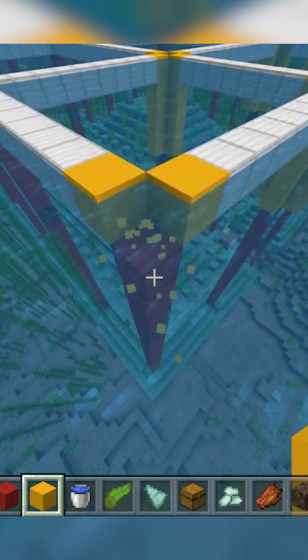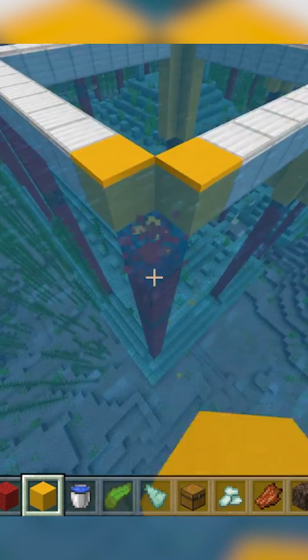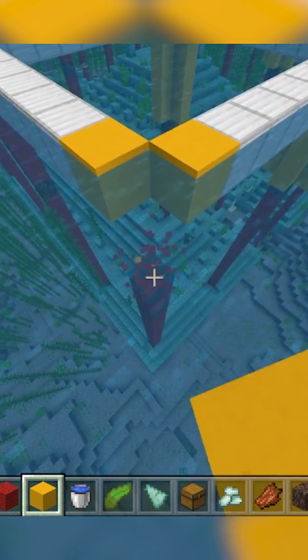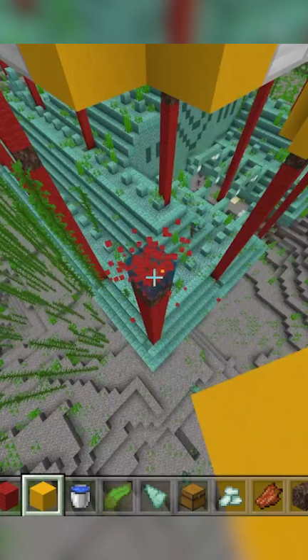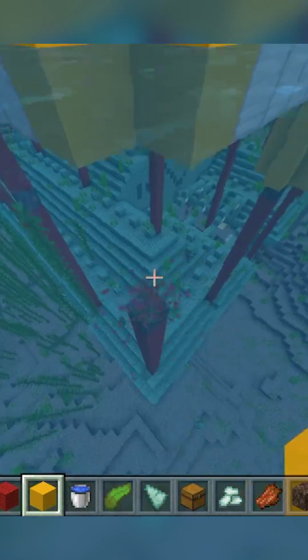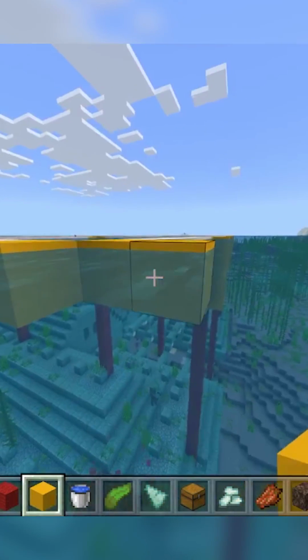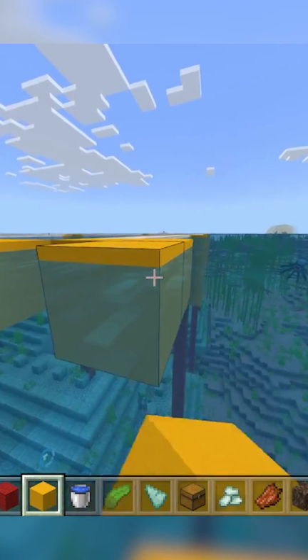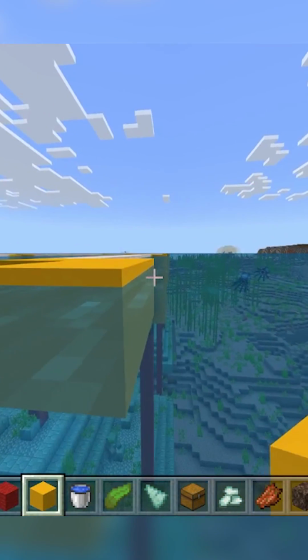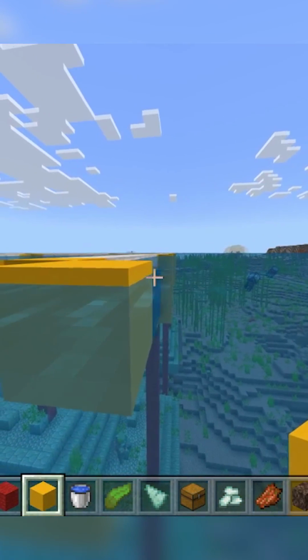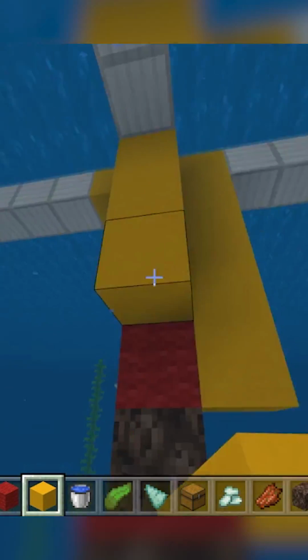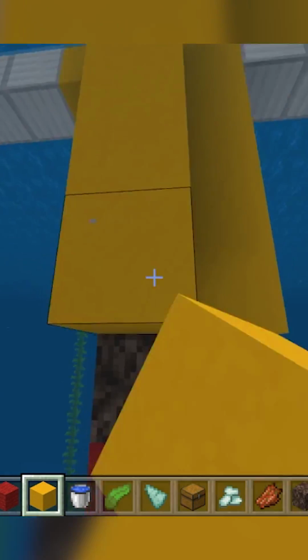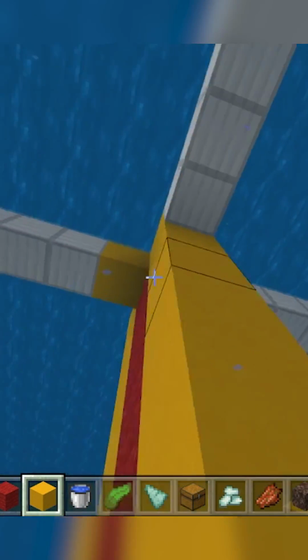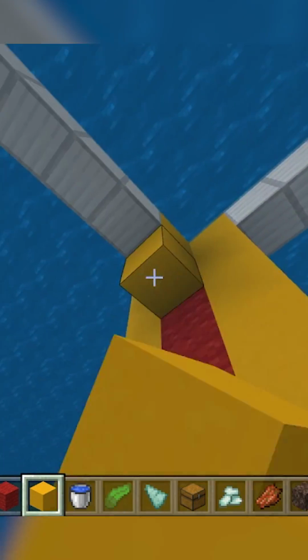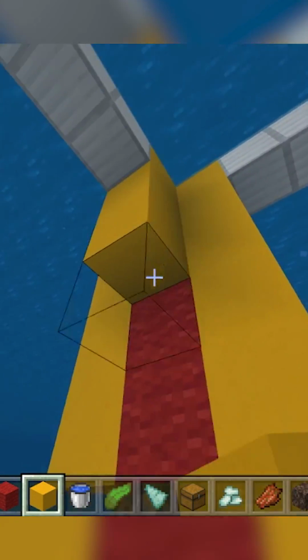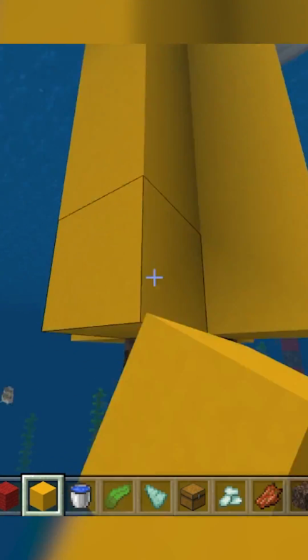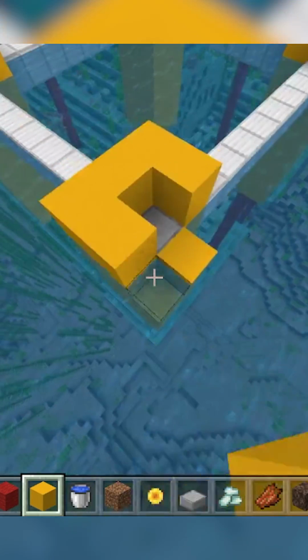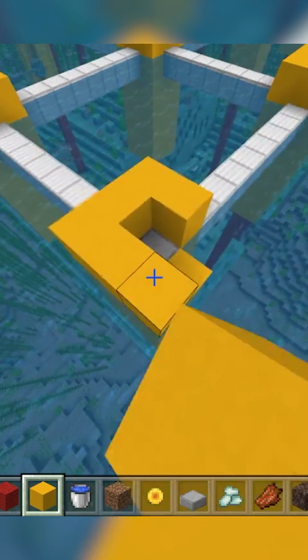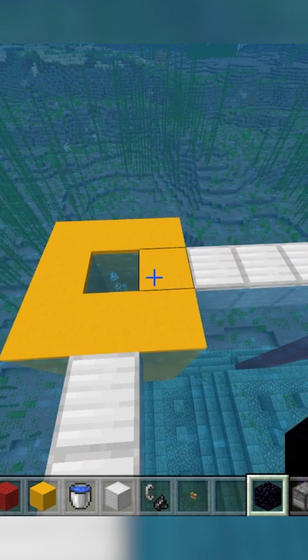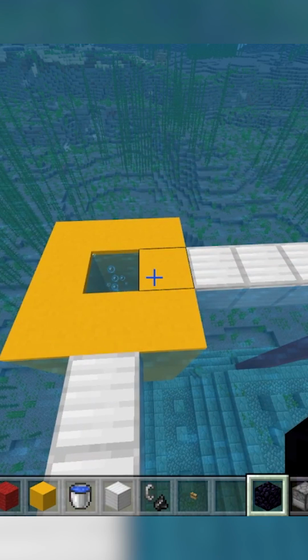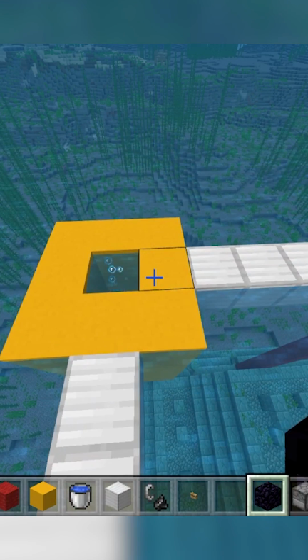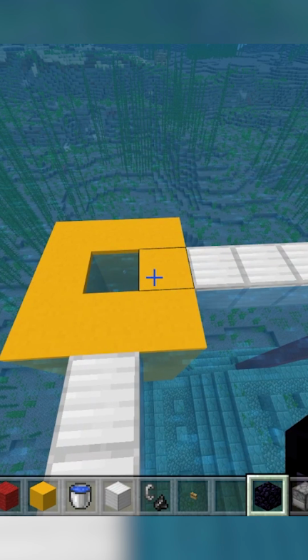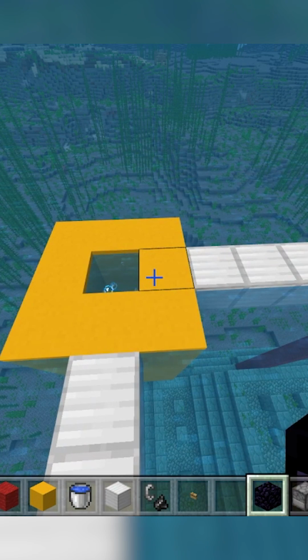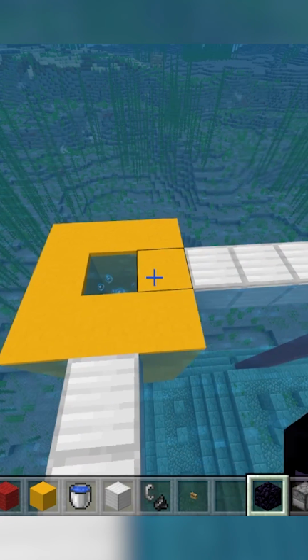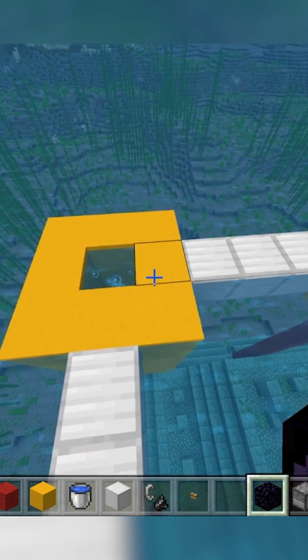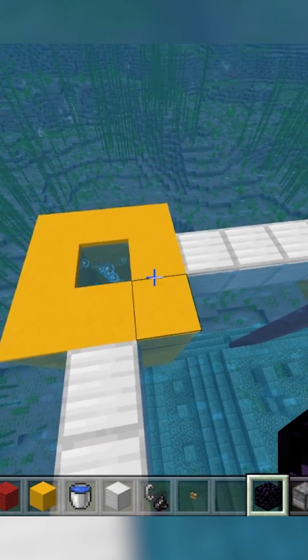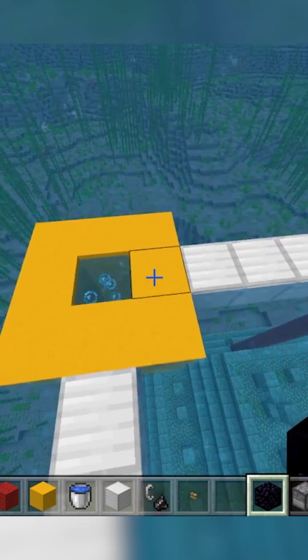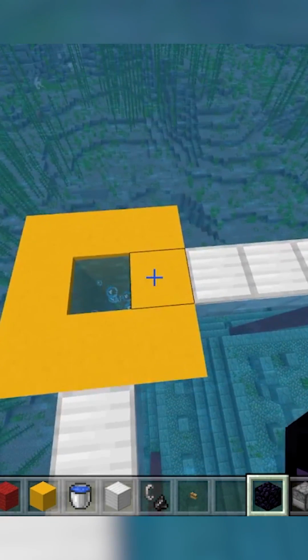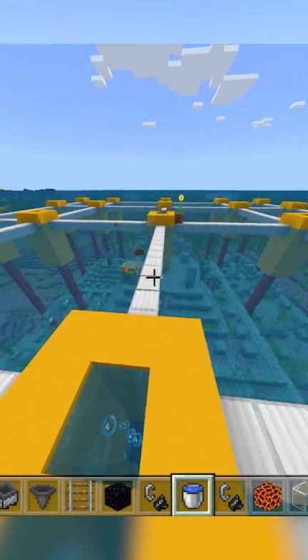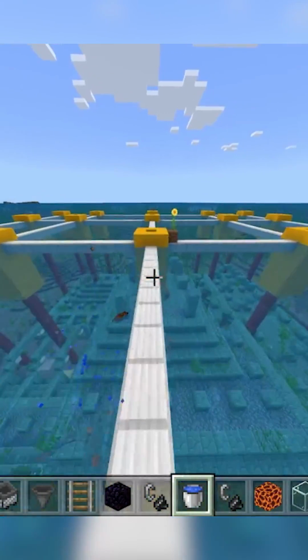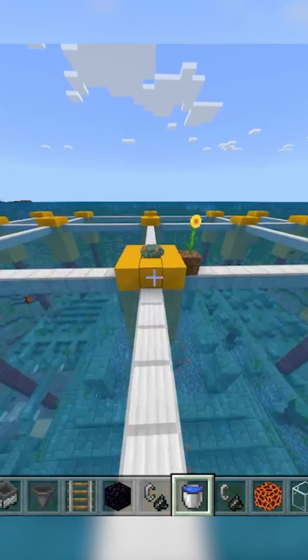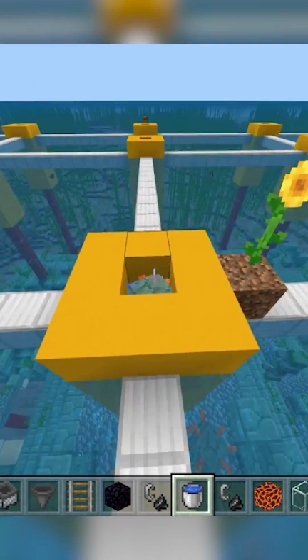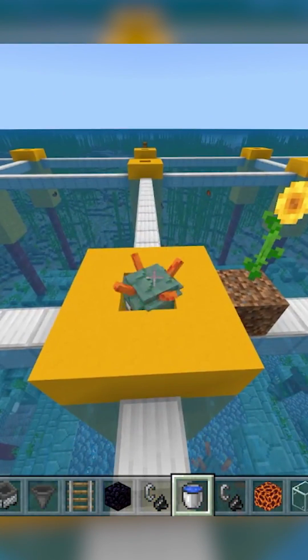Then make a soul sand elevator at each of those pillars. Surround them completely with solid blocks, even on the corners, and all the way down to Y60 put soul sand and water in each column. Guardians will spawn inside and get shot up.